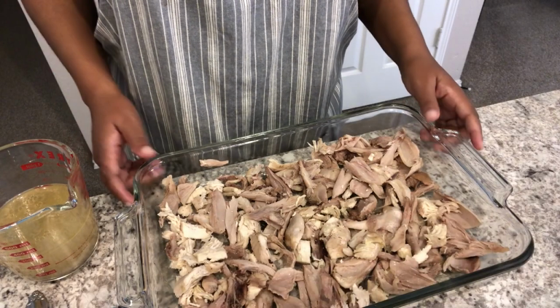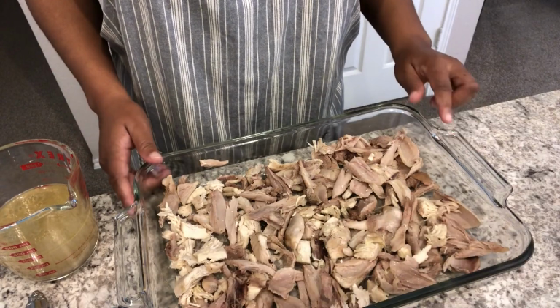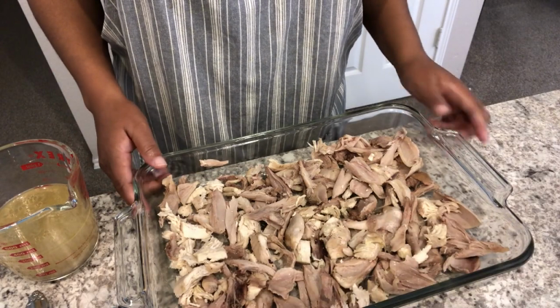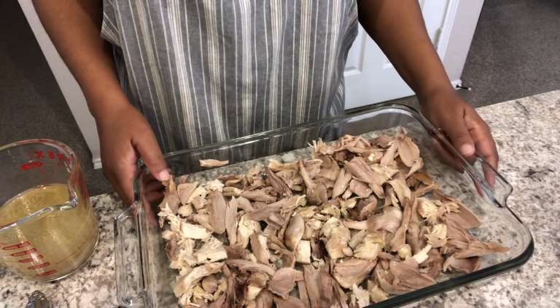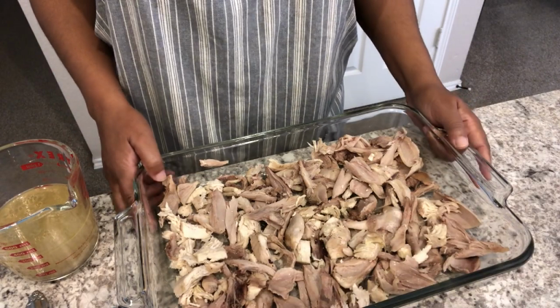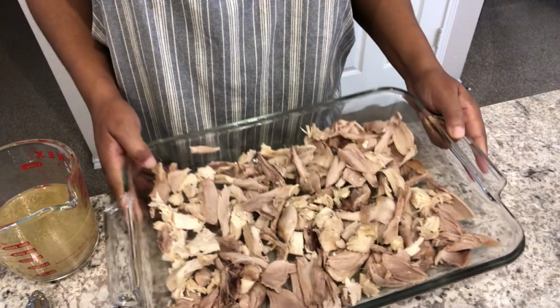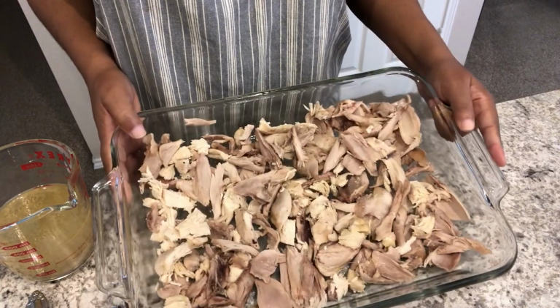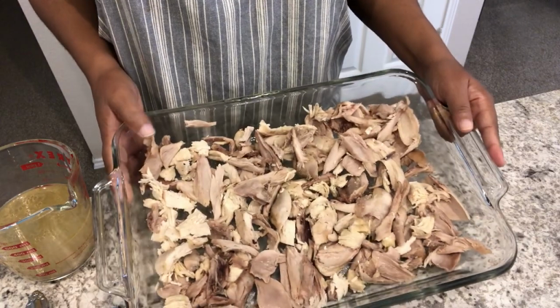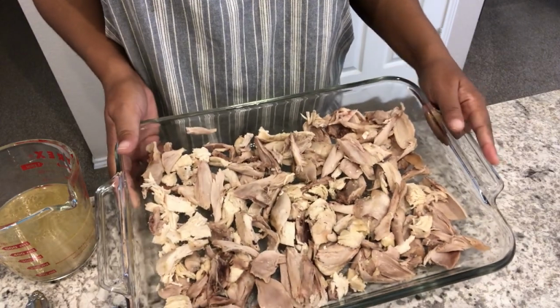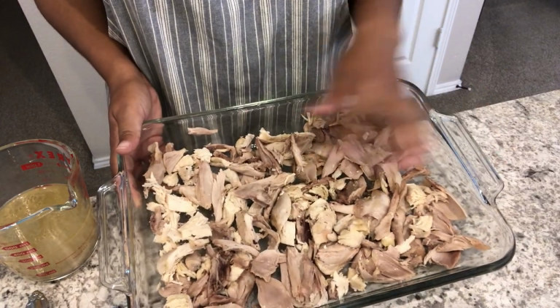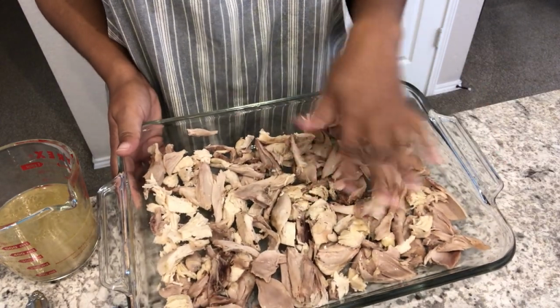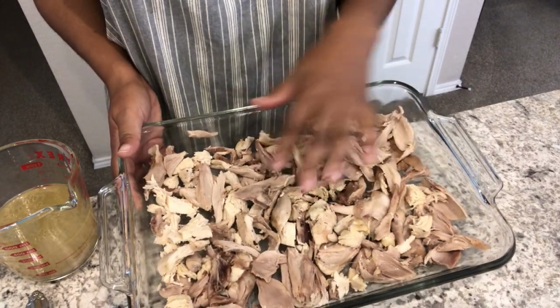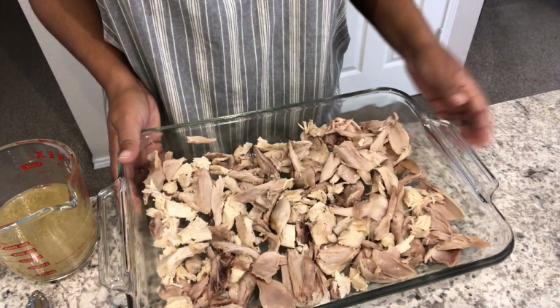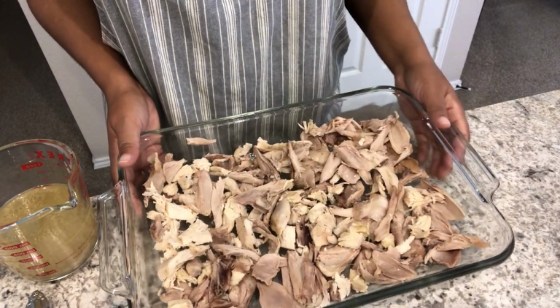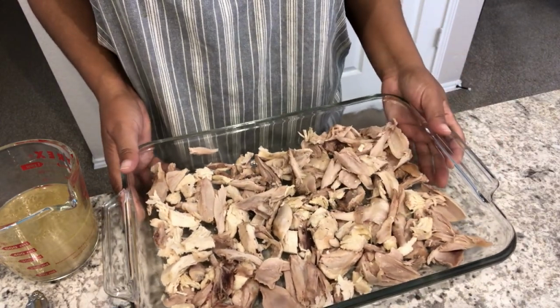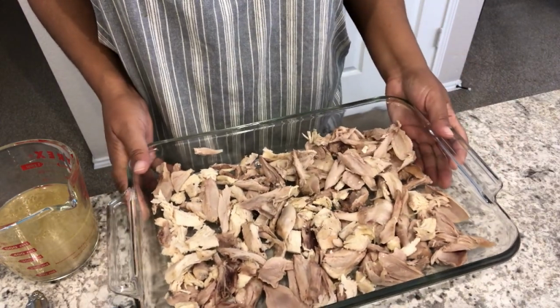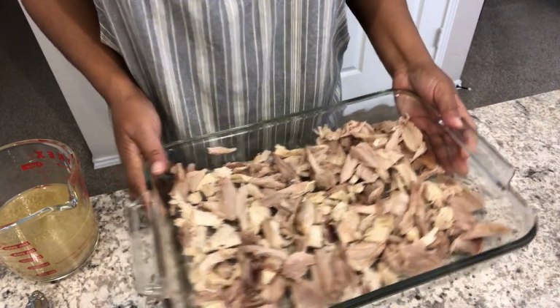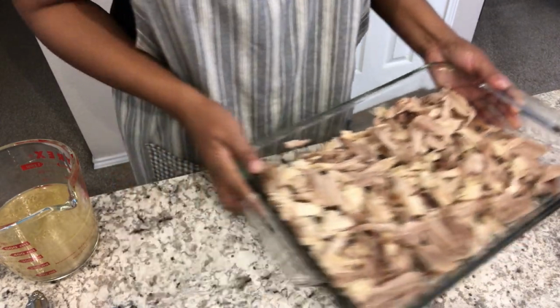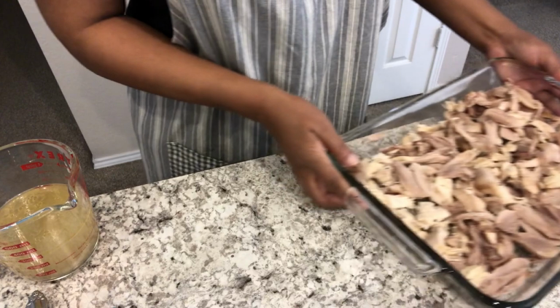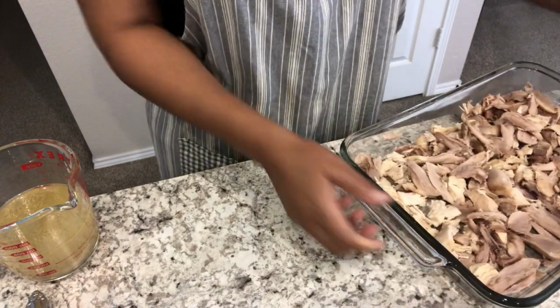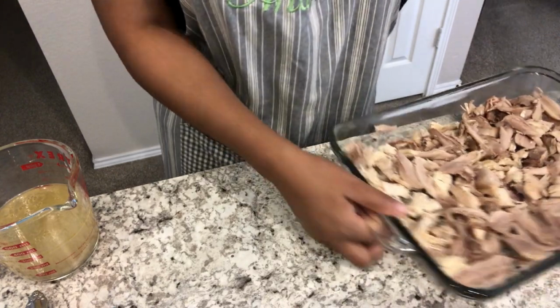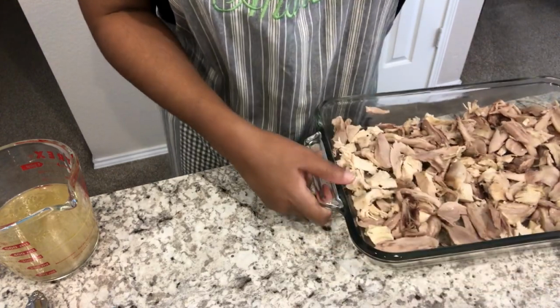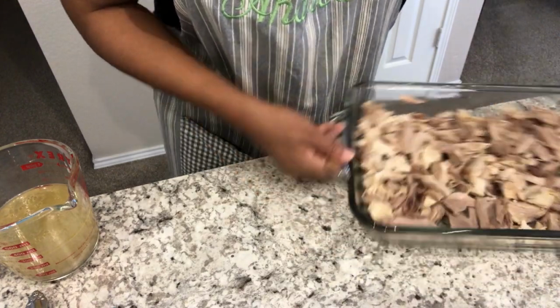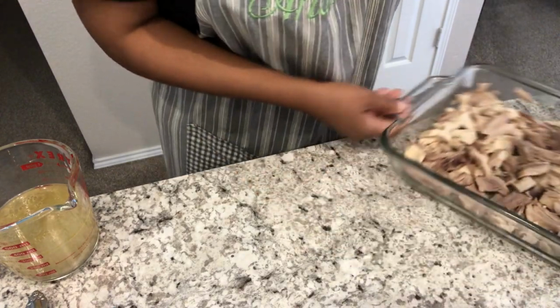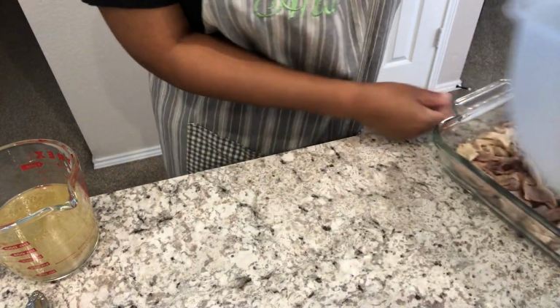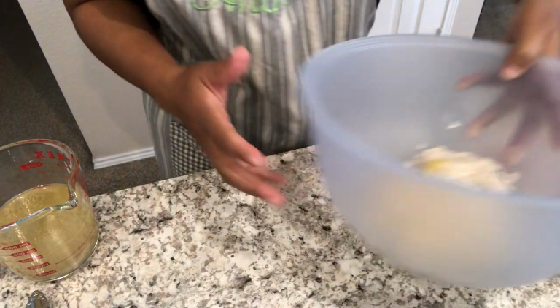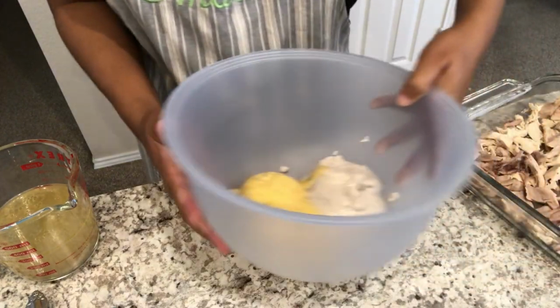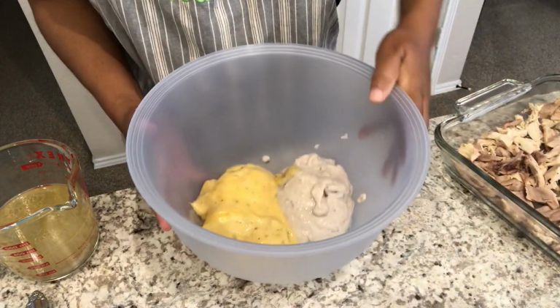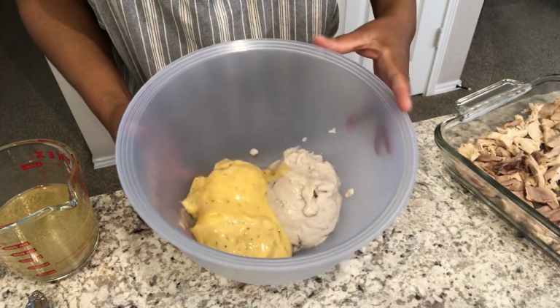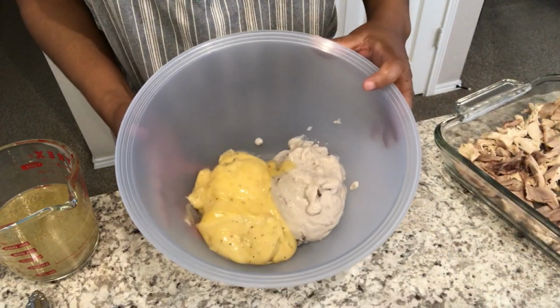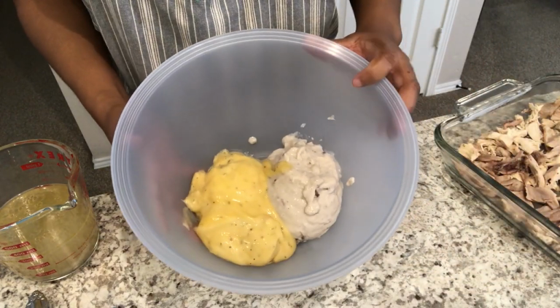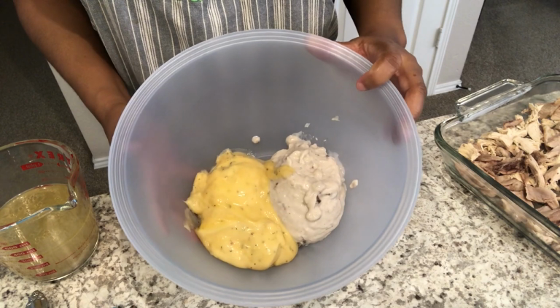My chicken finished cooking. It took about 45 minutes and I just took it all off the bone, so now I am going to make the rest of the recipe.